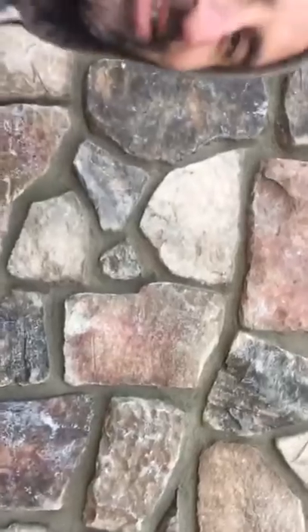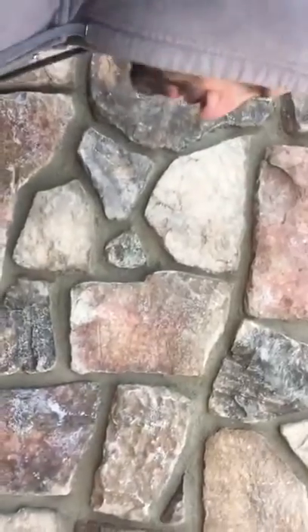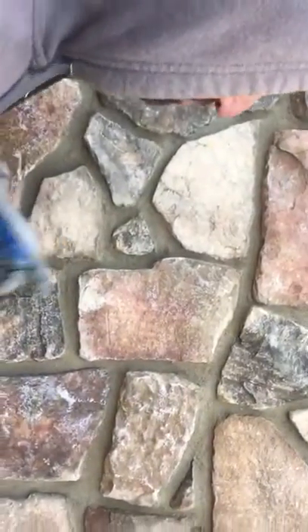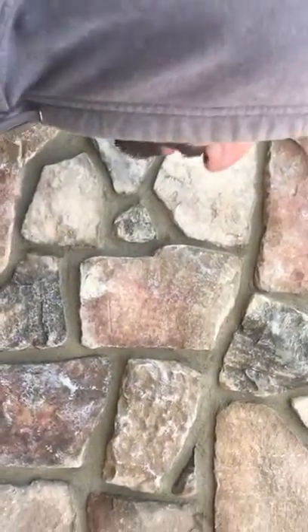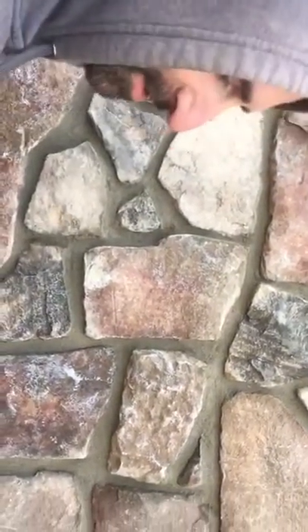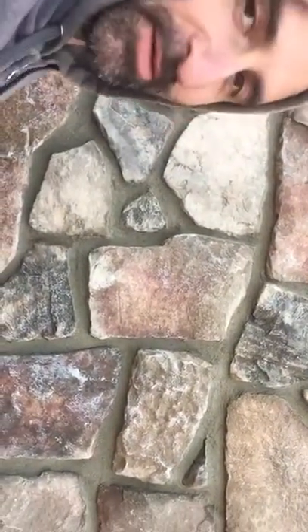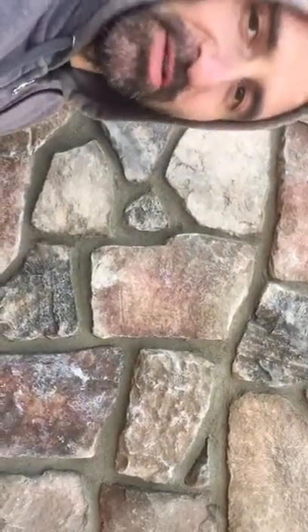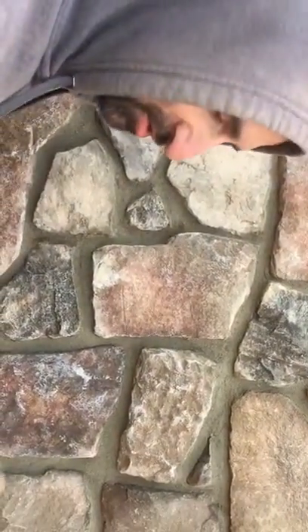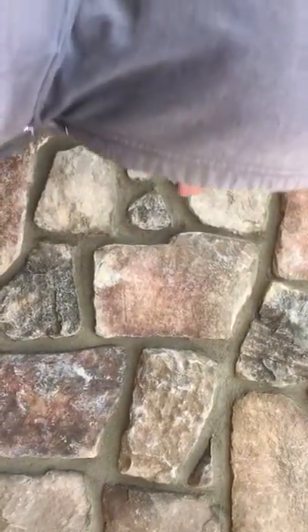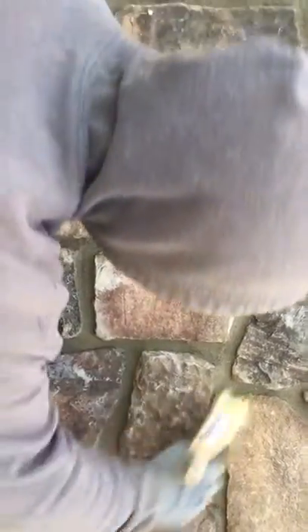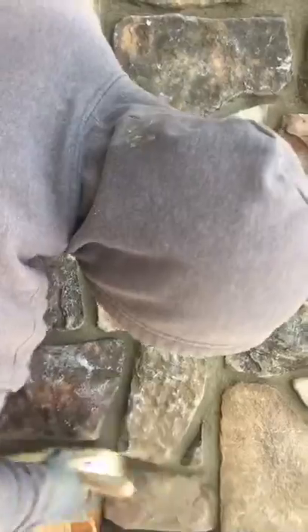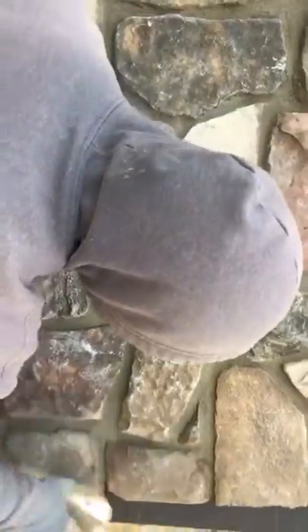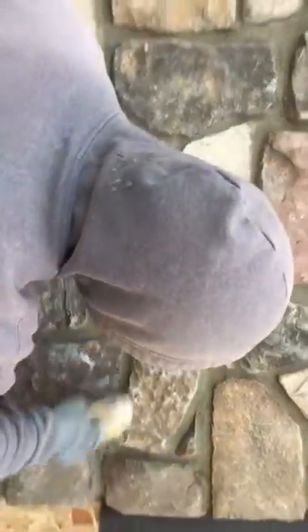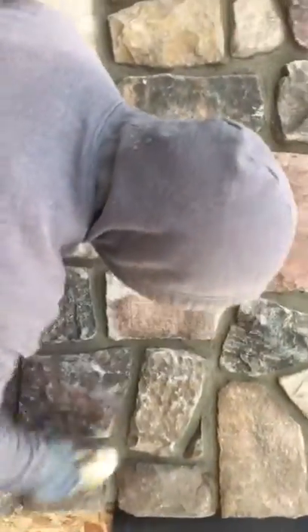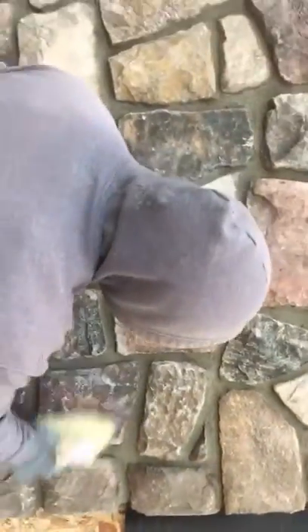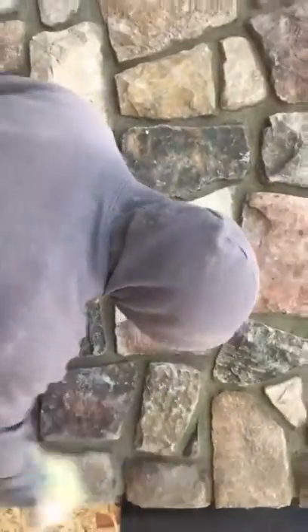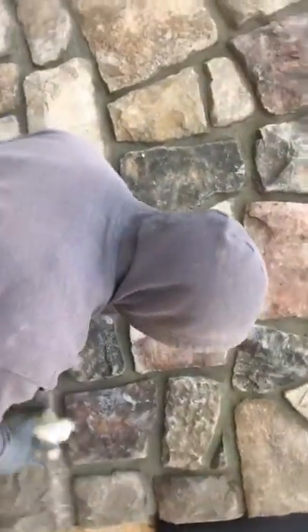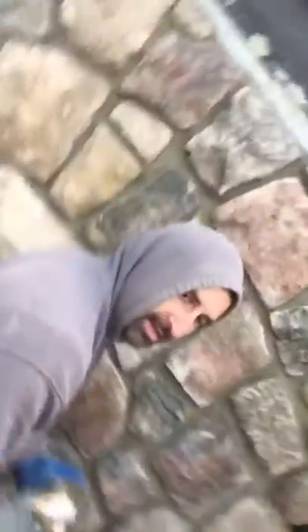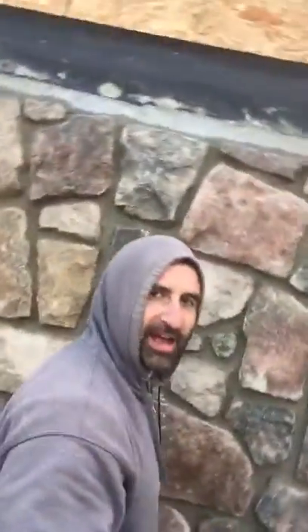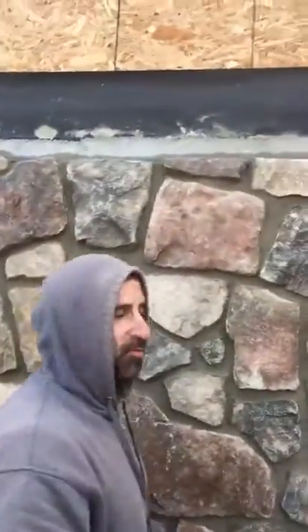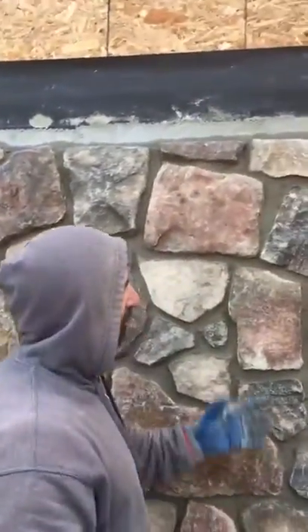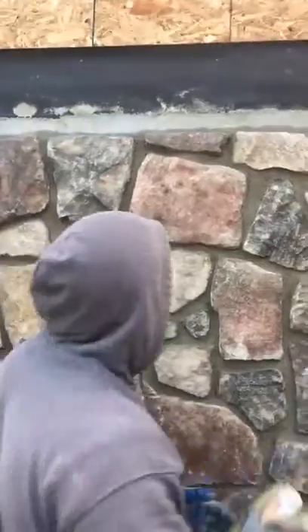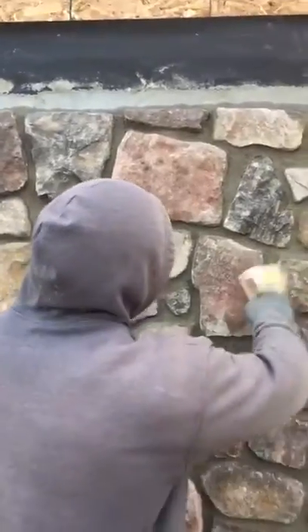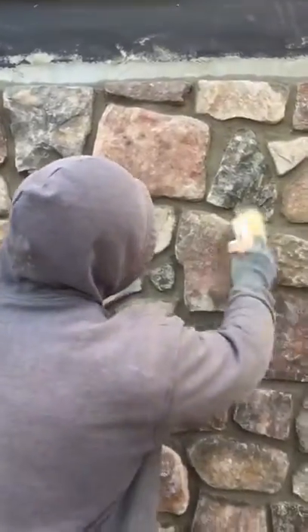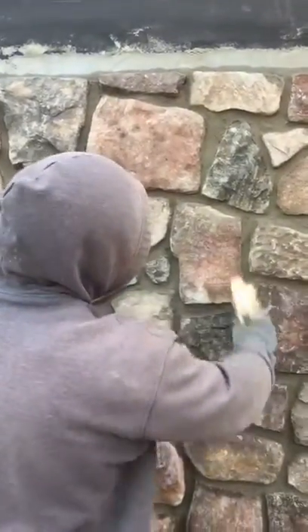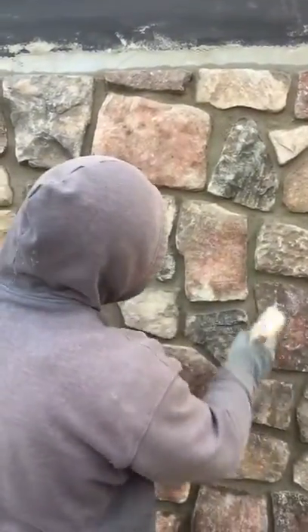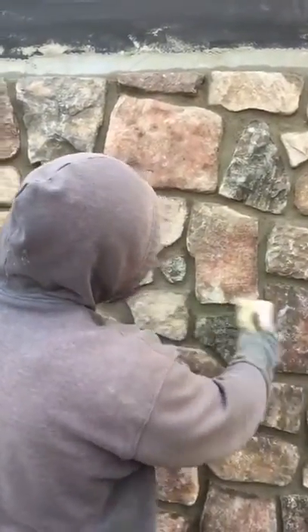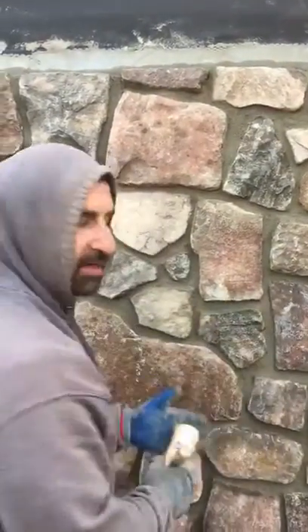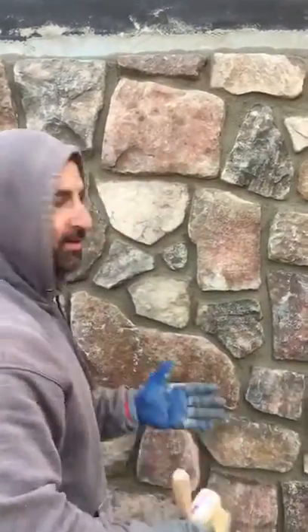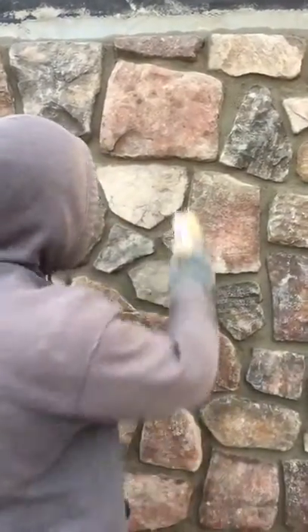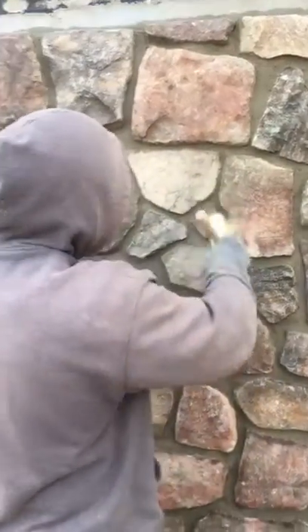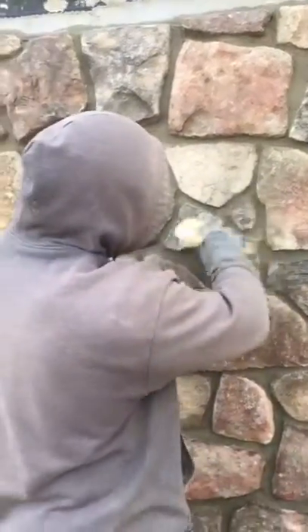After we grout the stone, we just have to bristle brush it. That gets all the excess mortar off, and also gives that nice smooth finish to the joints.